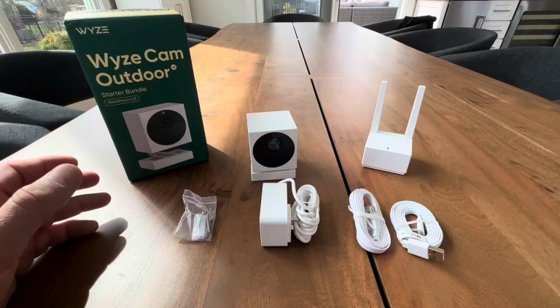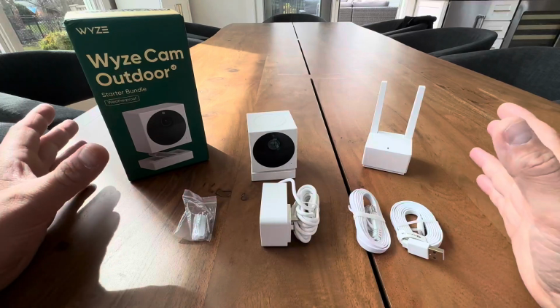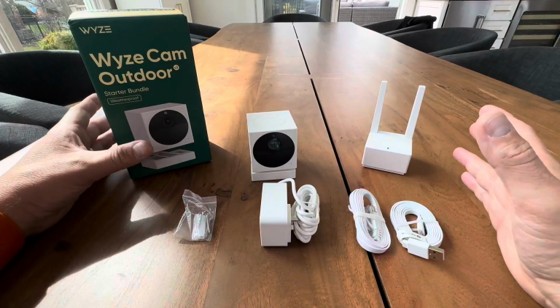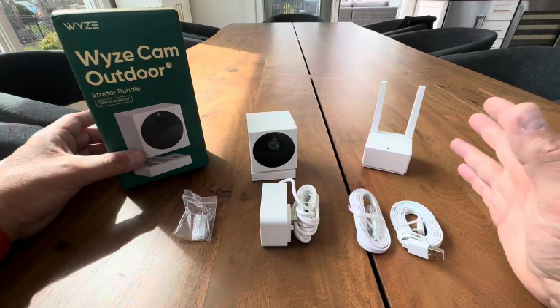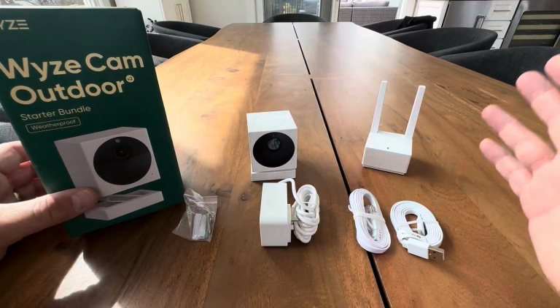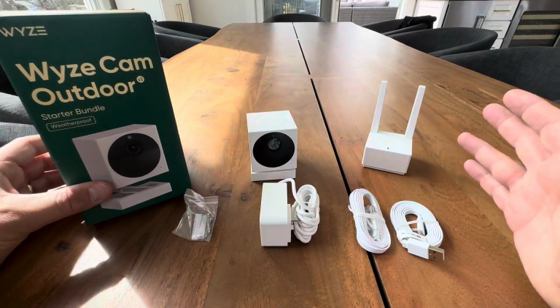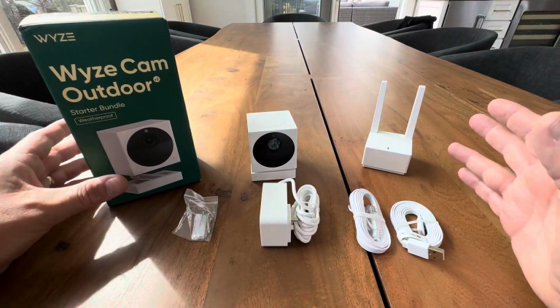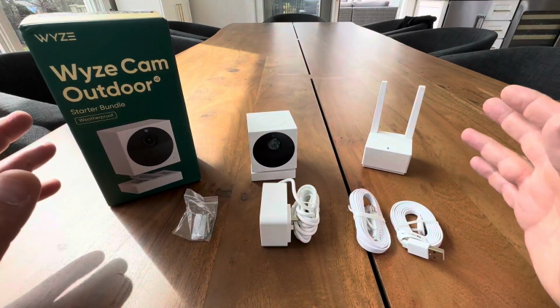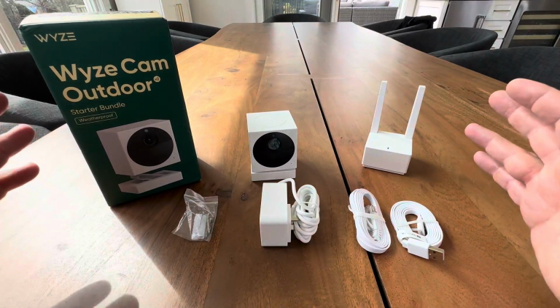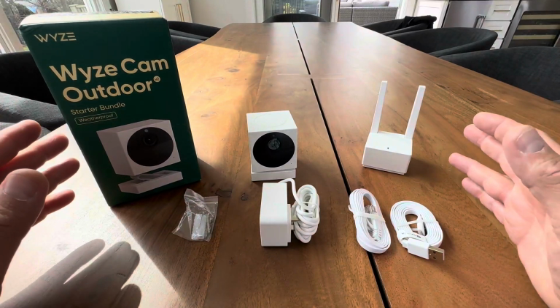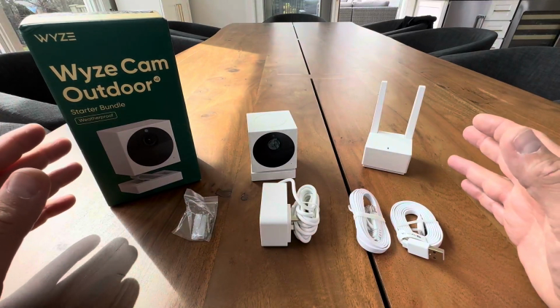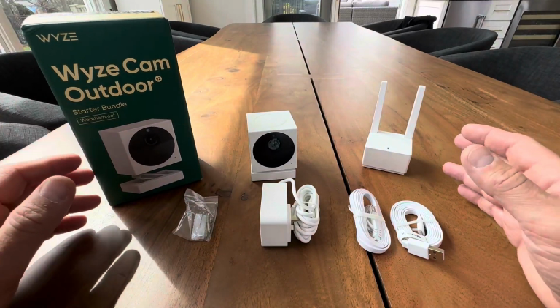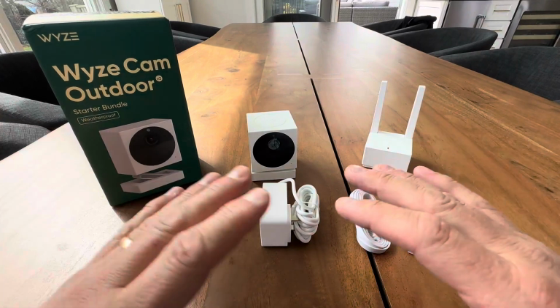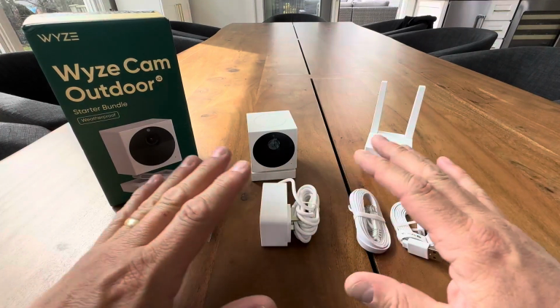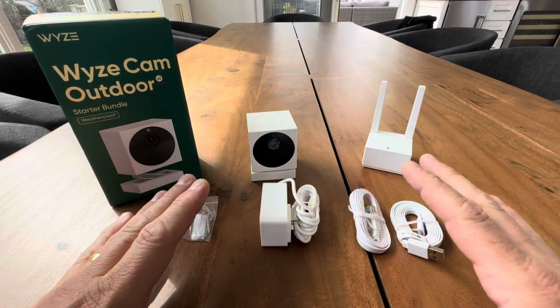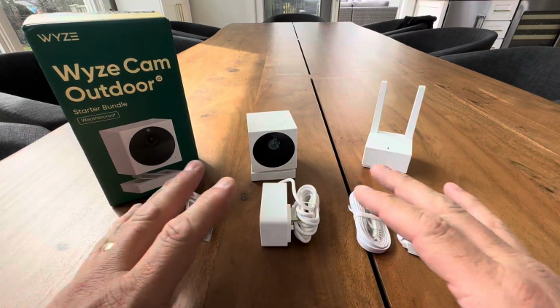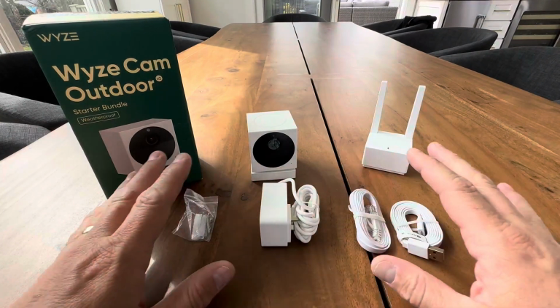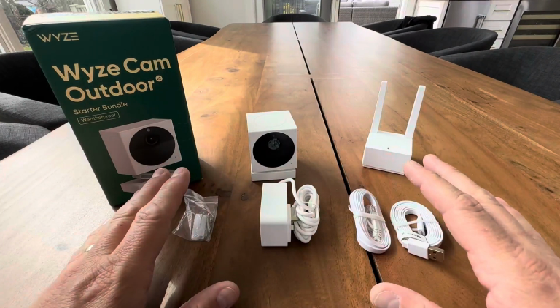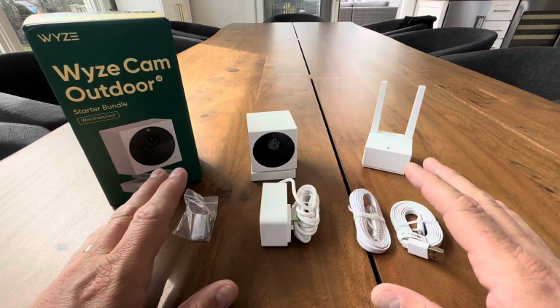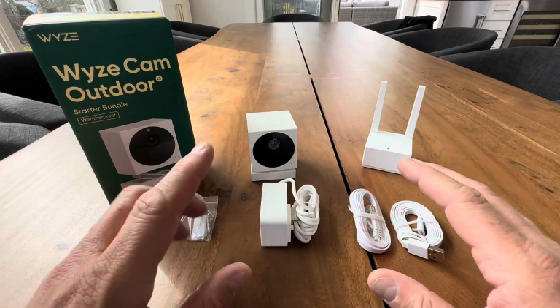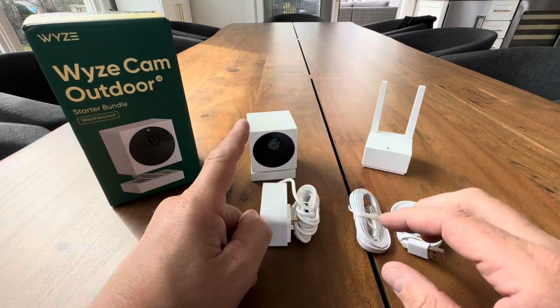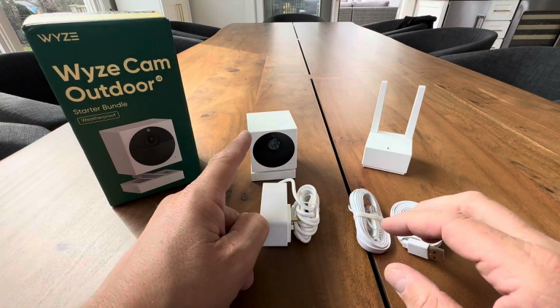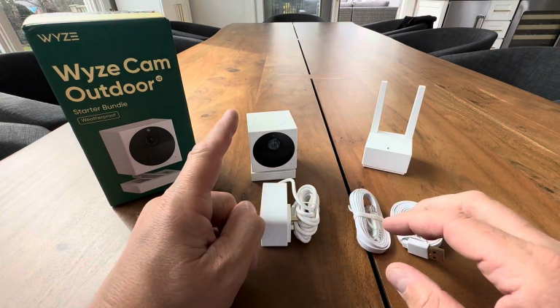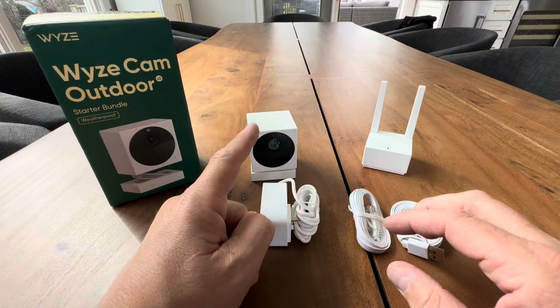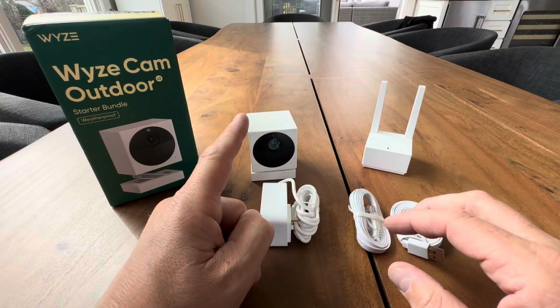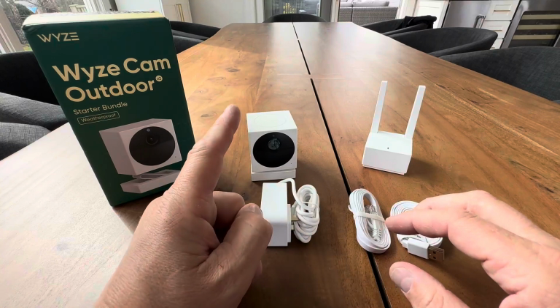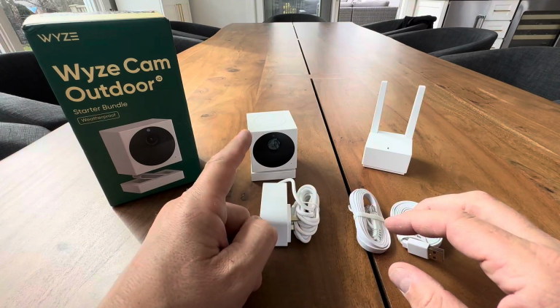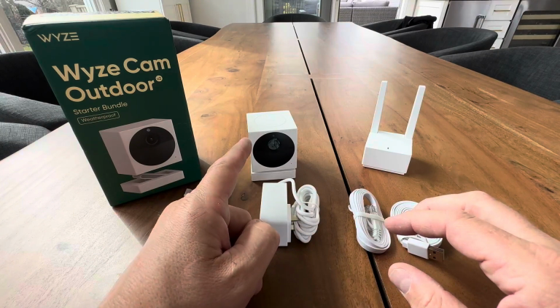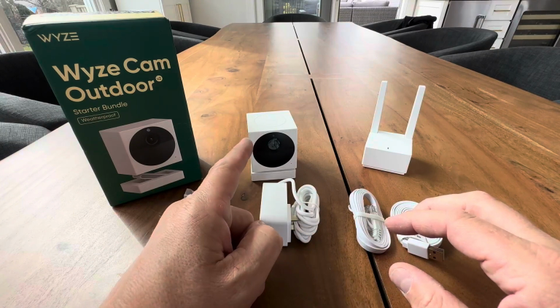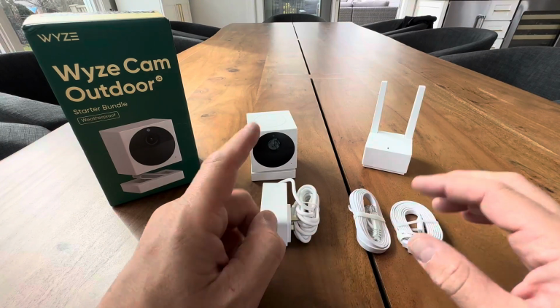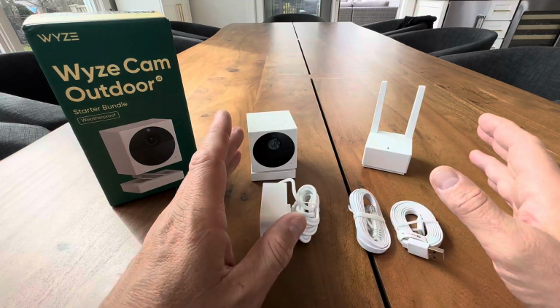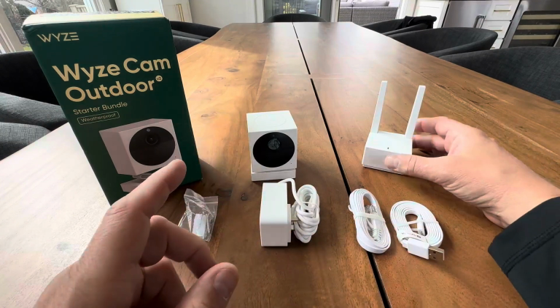Hey everyone, today we're taking a look at this awesome Wyze Camera Outdoor Starter Kit Bundle. This is an amazing bundle — everything you need to get started with outdoor, wireless, waterproof camera footage outside your house. Let's get started.